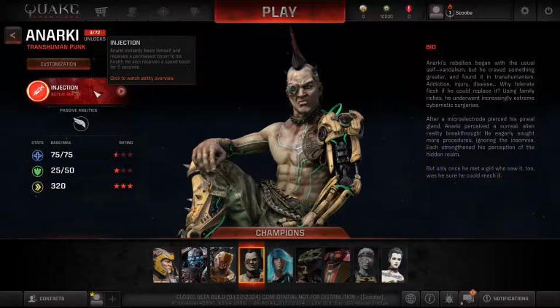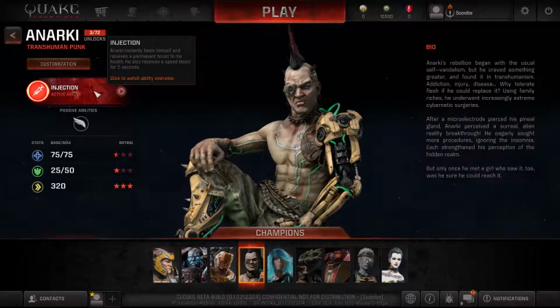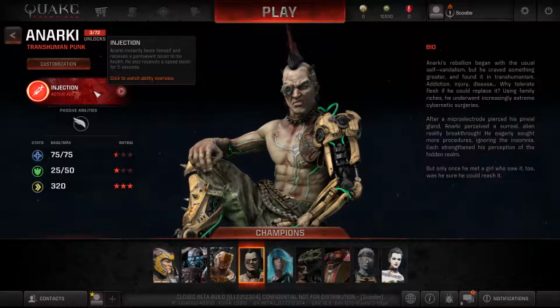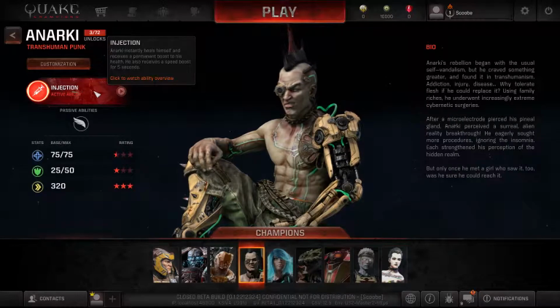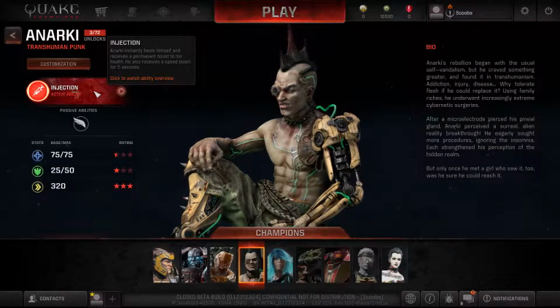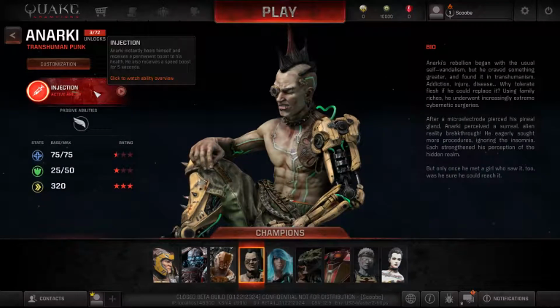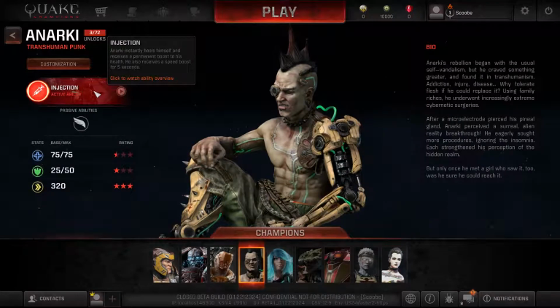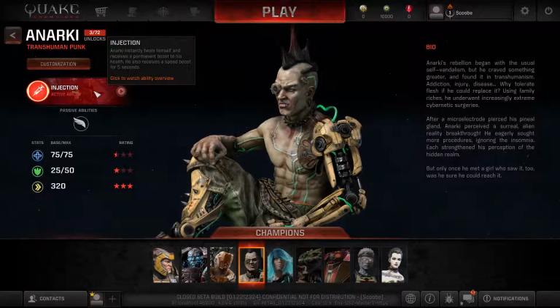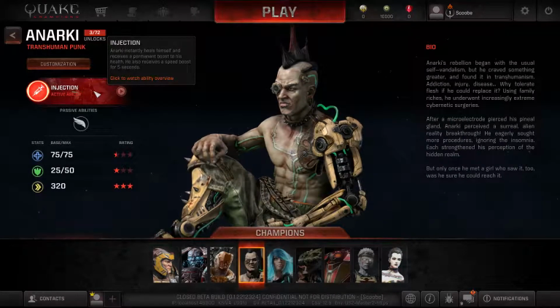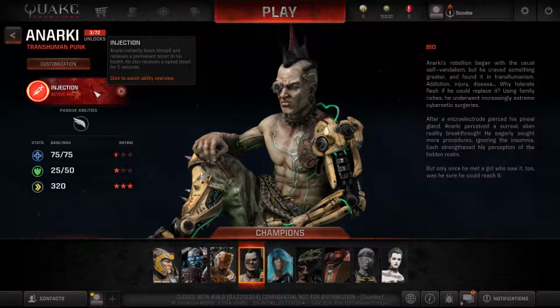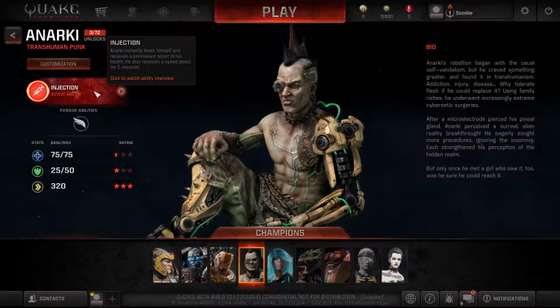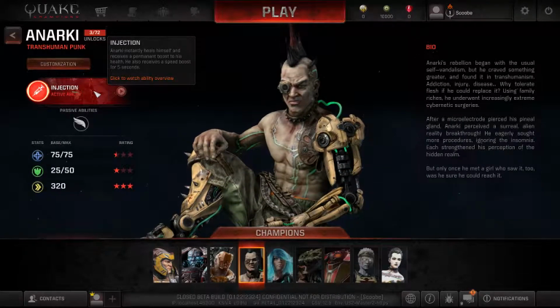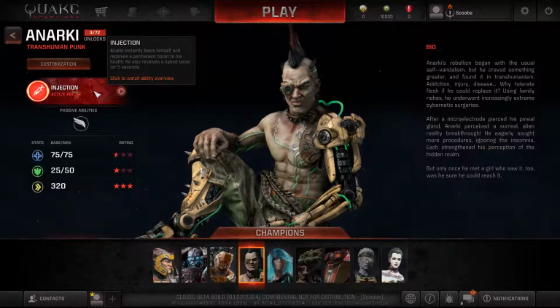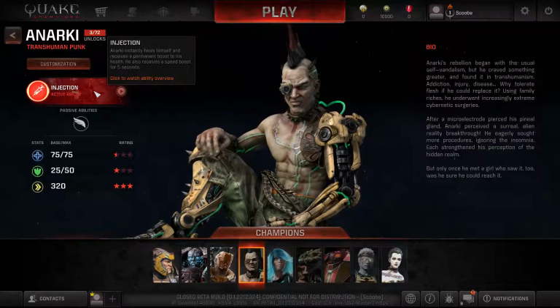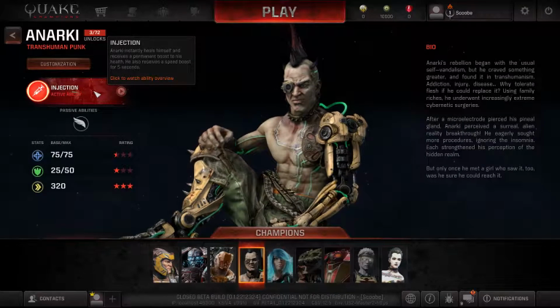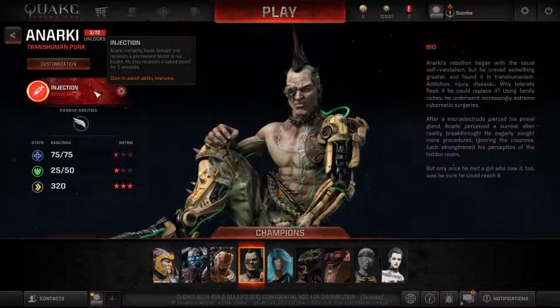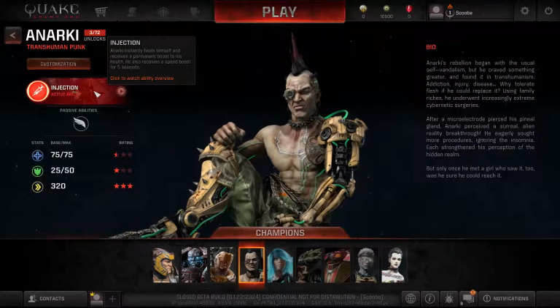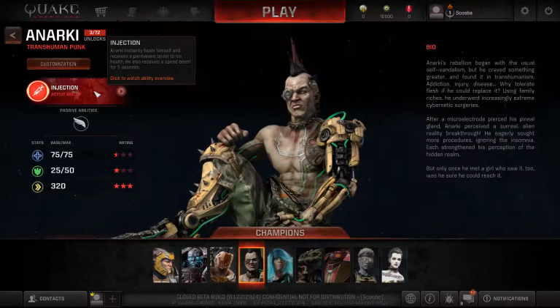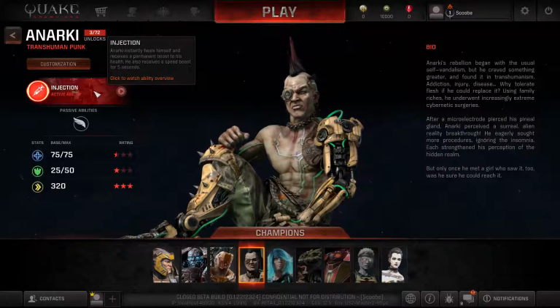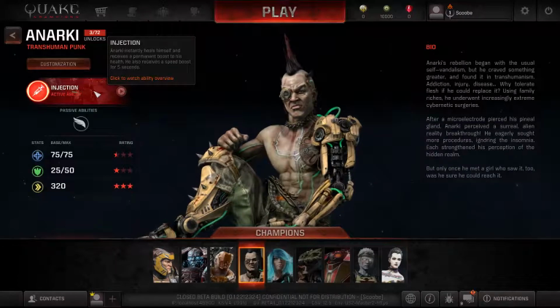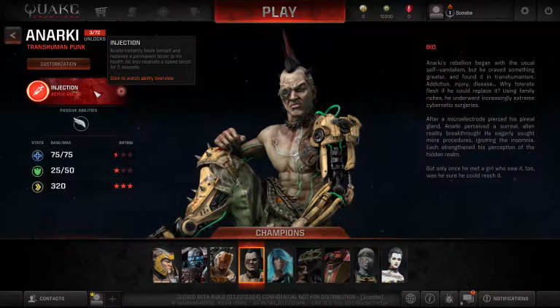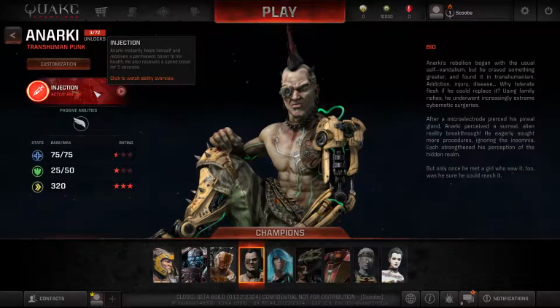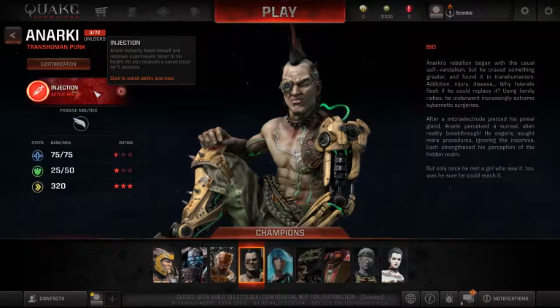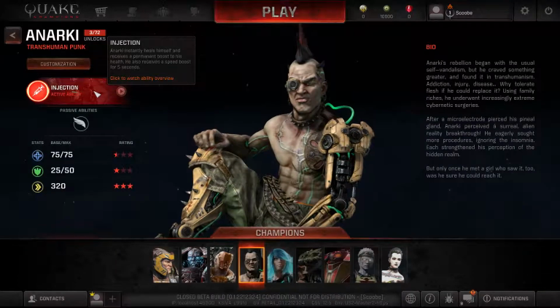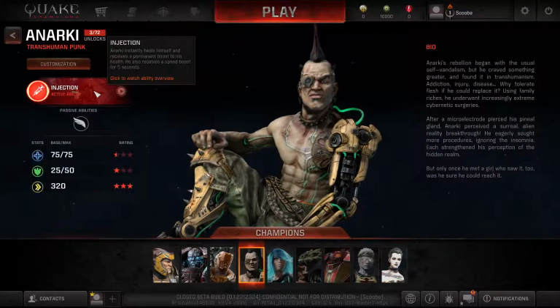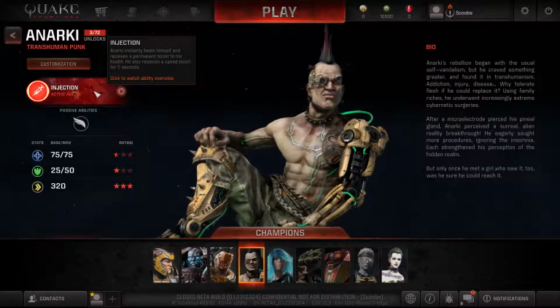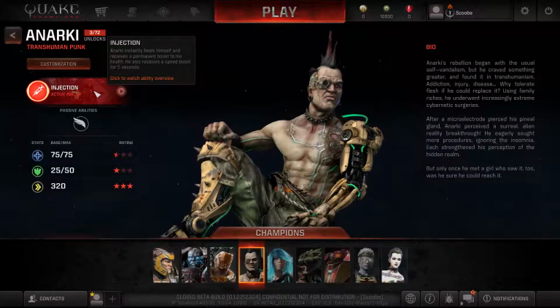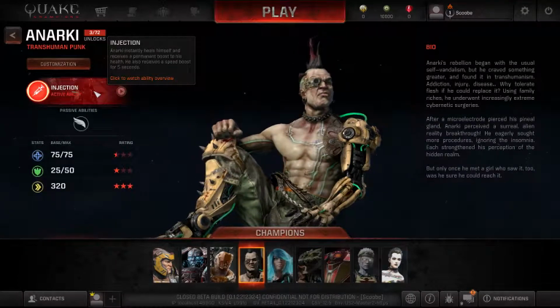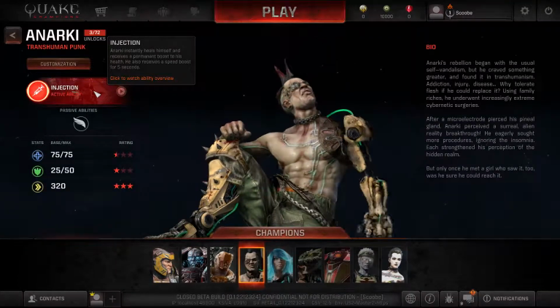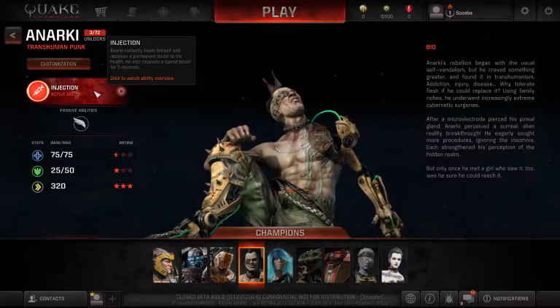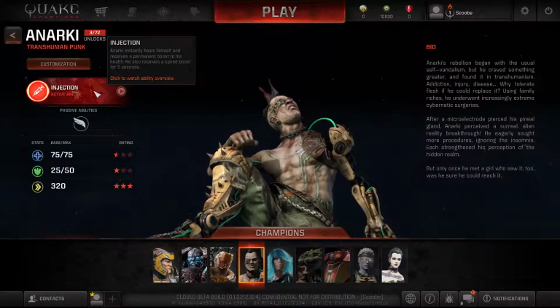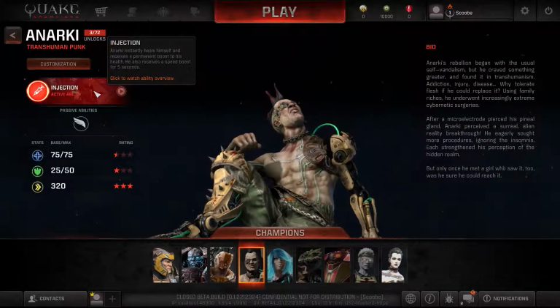Anarchy's custom ability is Injection. Anarchy instantly heals himself and receives a permanent boost to his health. He also receives a speed boost for 5 seconds.